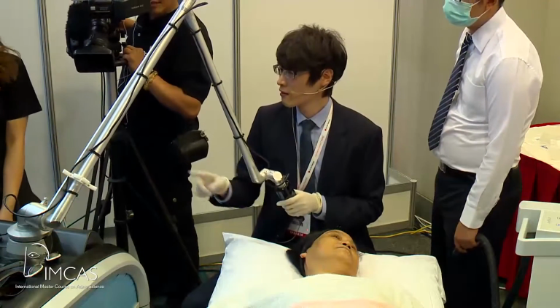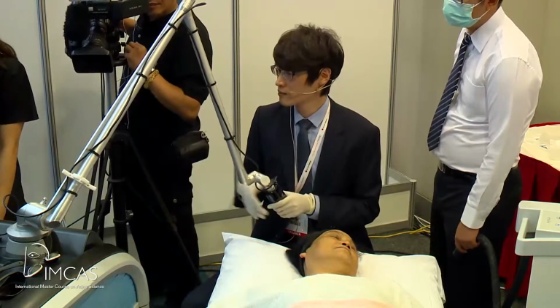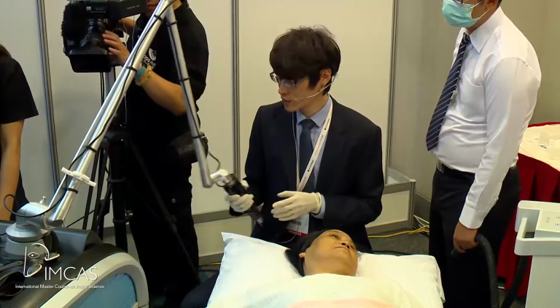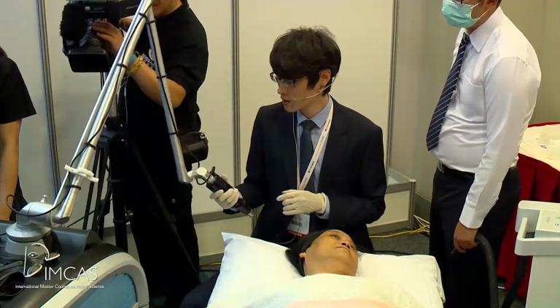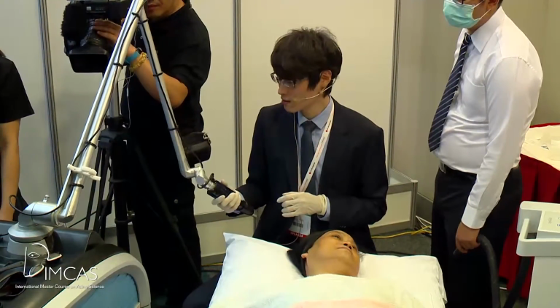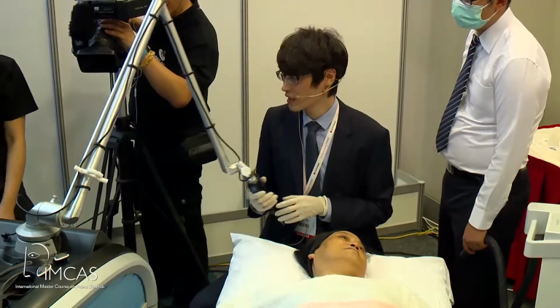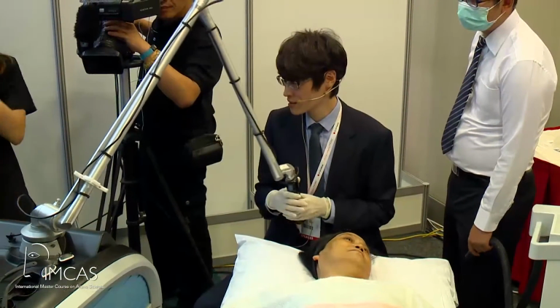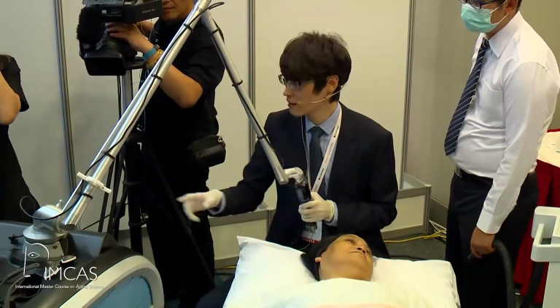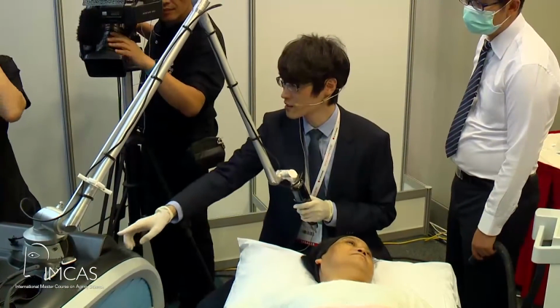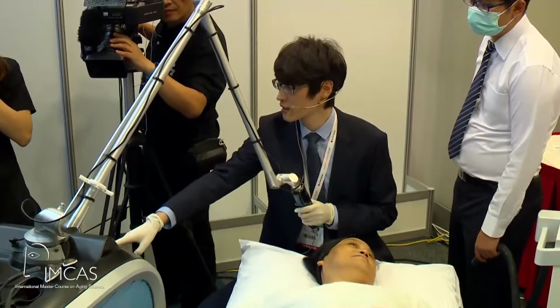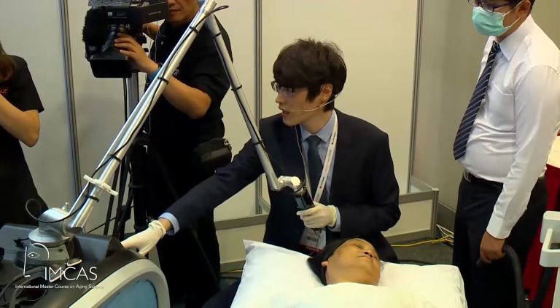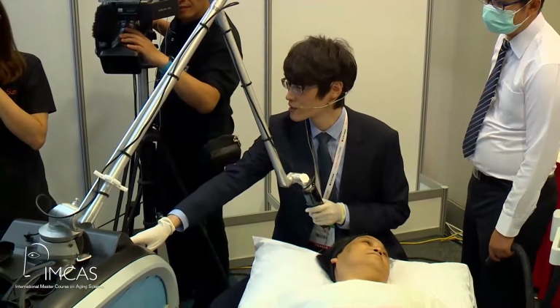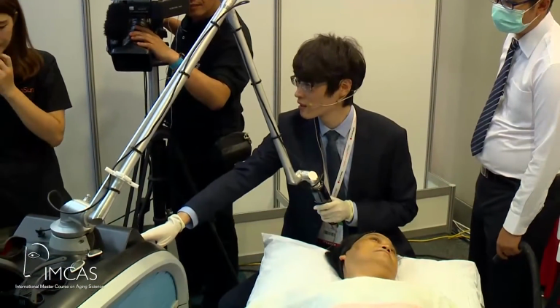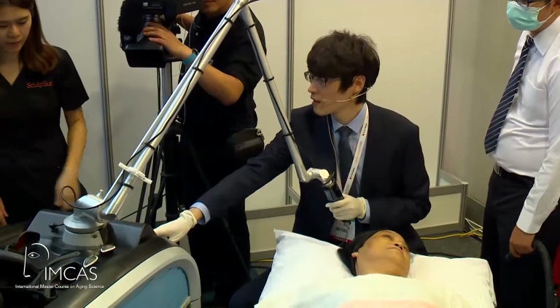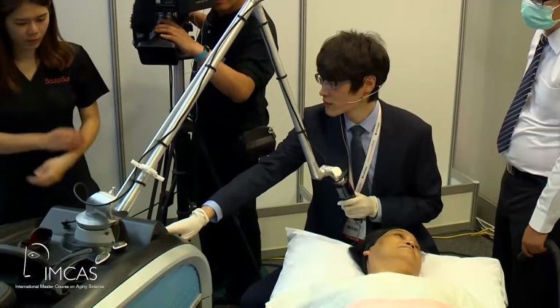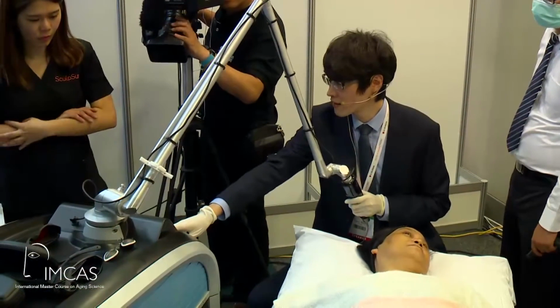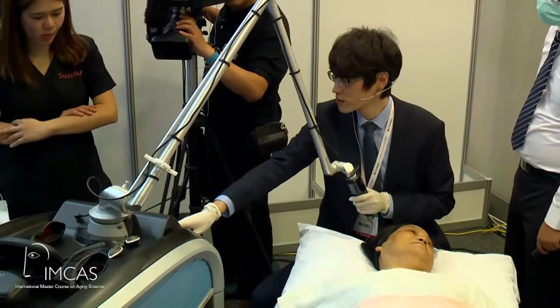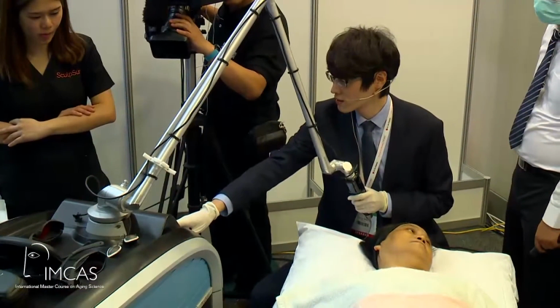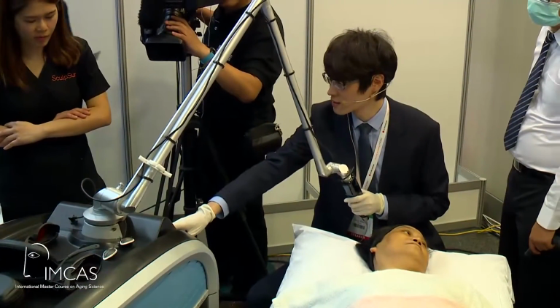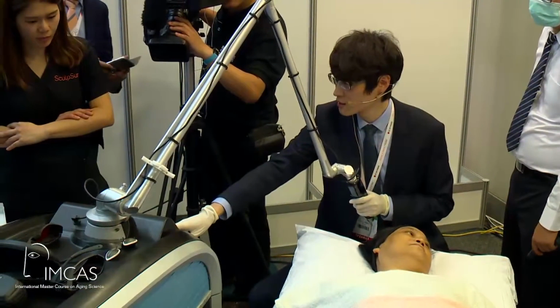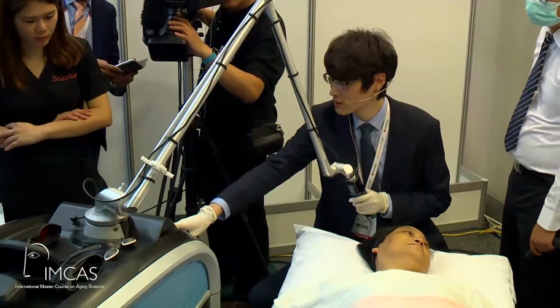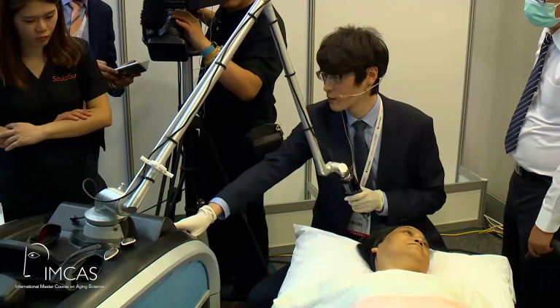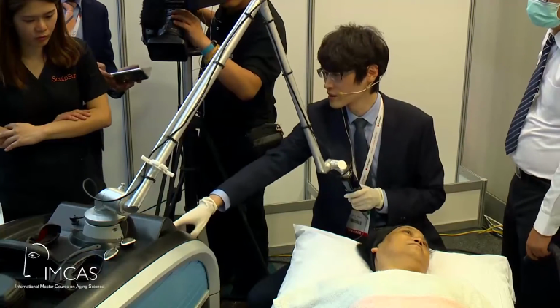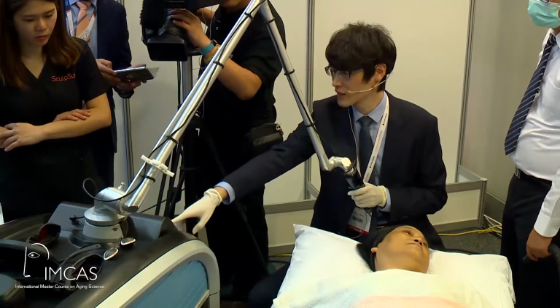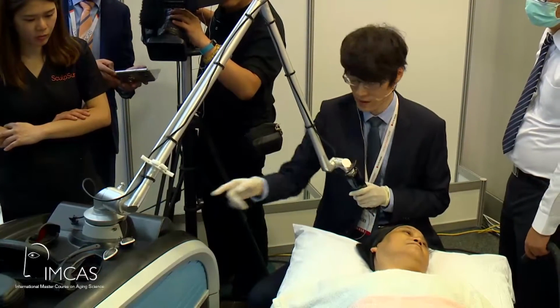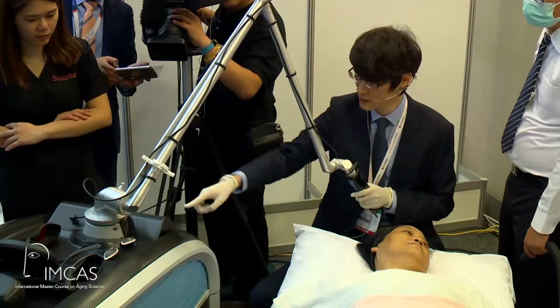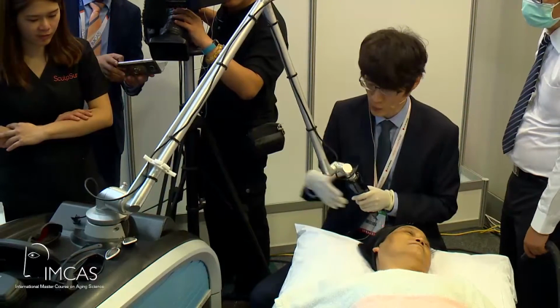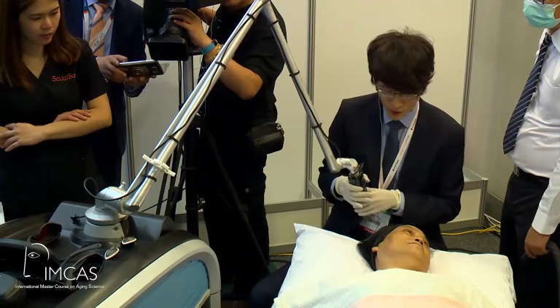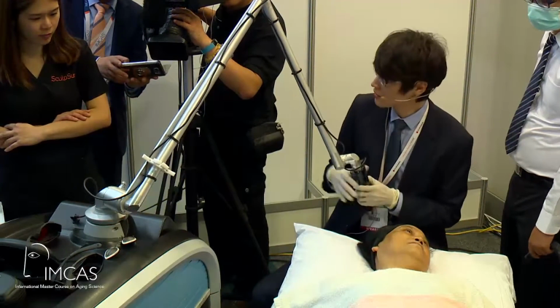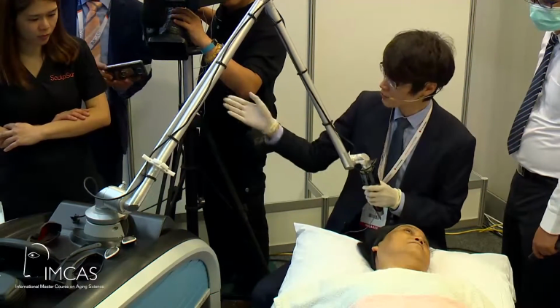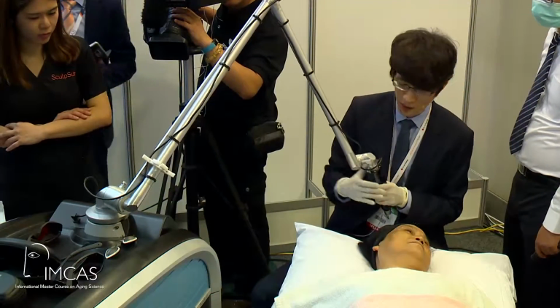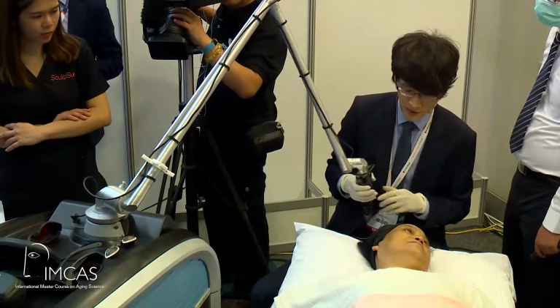I am using the zoomed handpiece. And as you can see, I'm using a little bit higher energy than Dr. Lin. What he did was around 0.7J, and now this is around 1 joule. So let's go back to our patient's face.